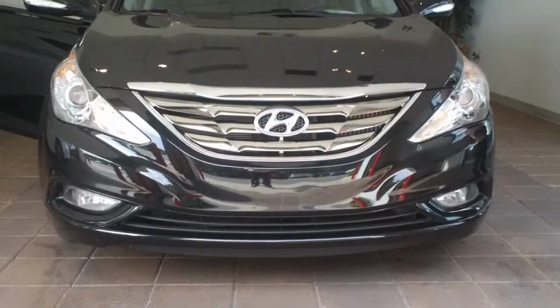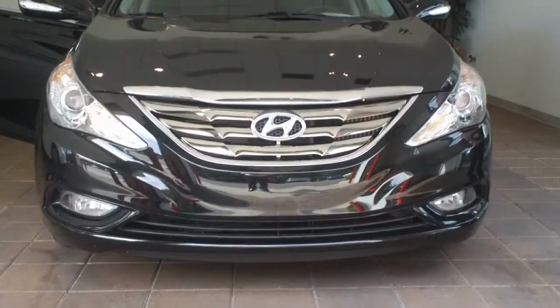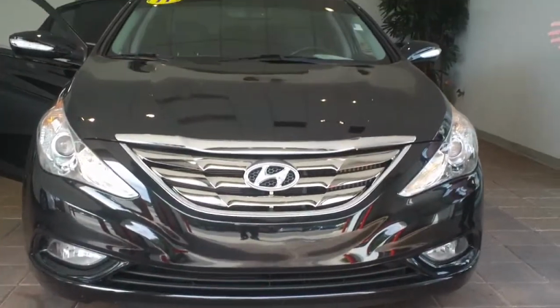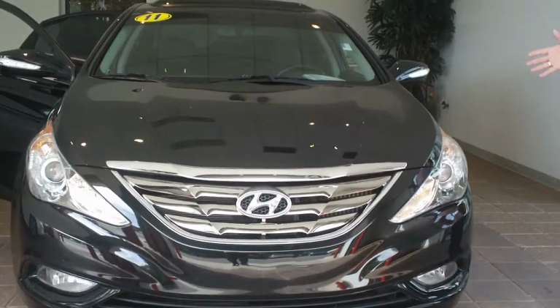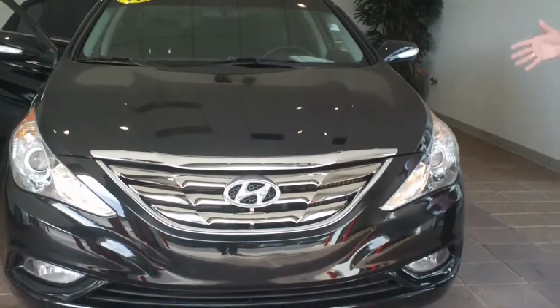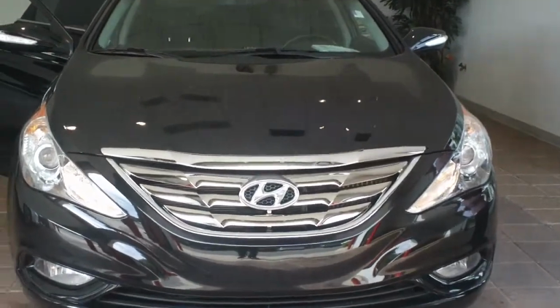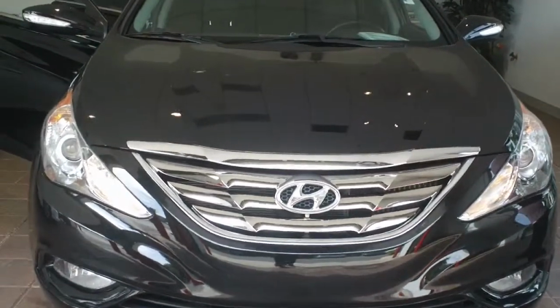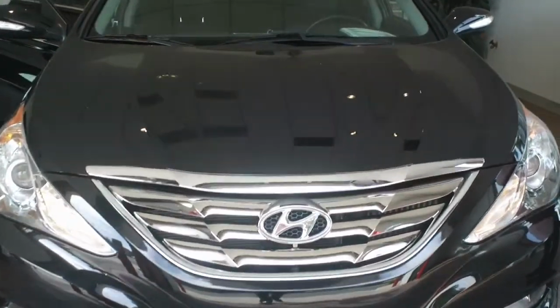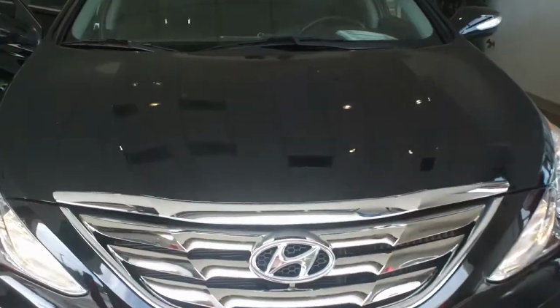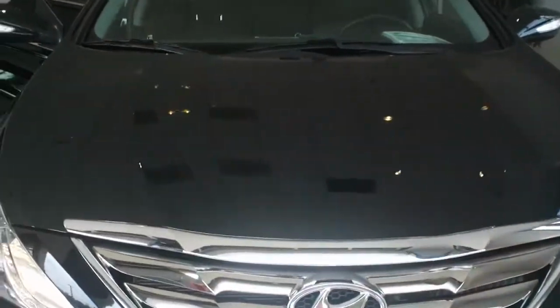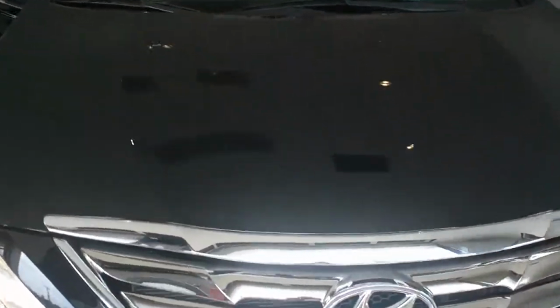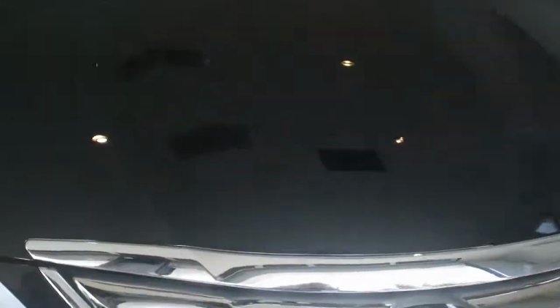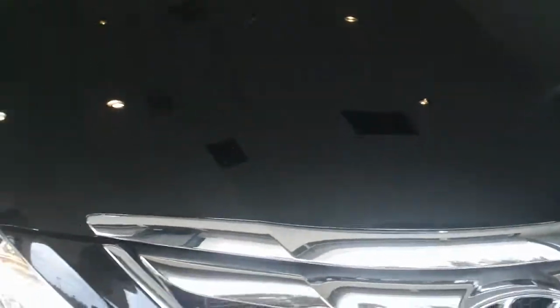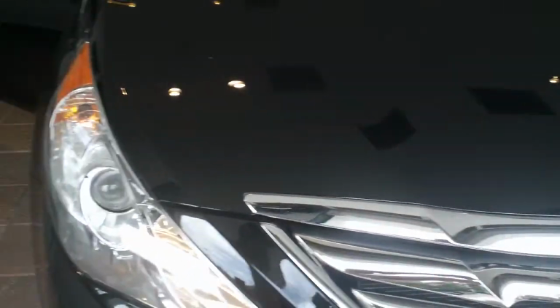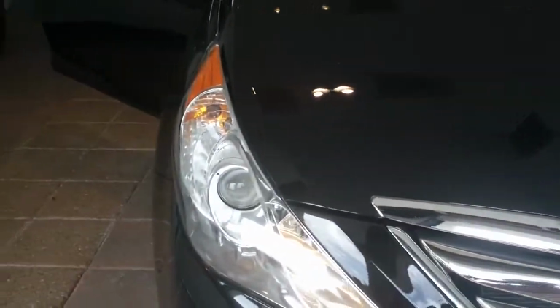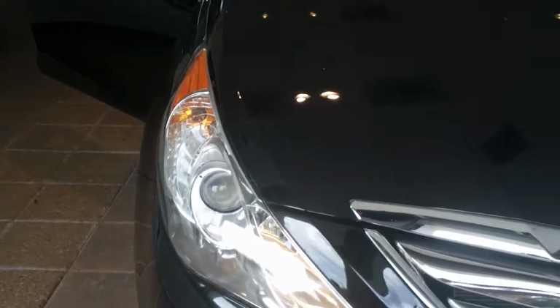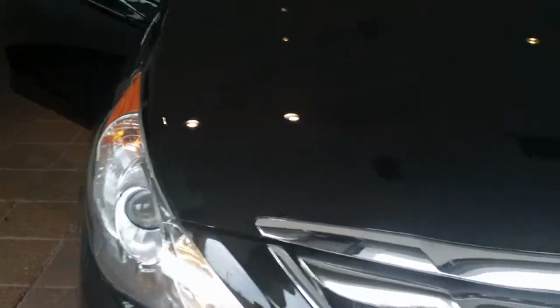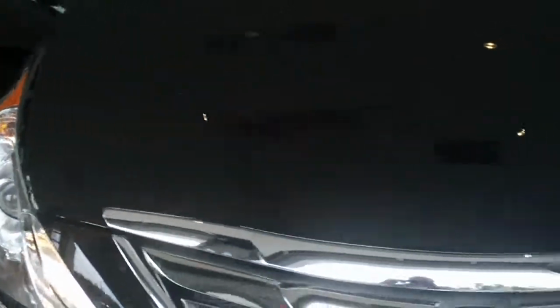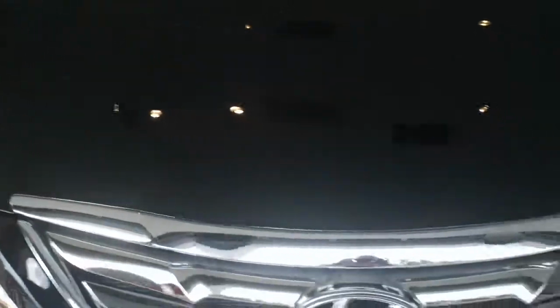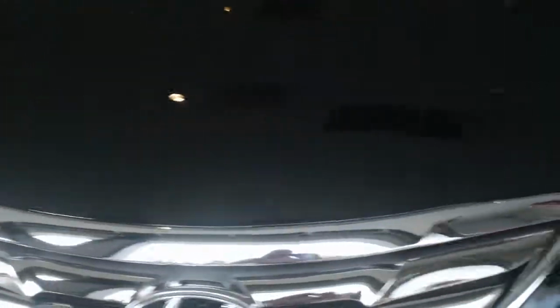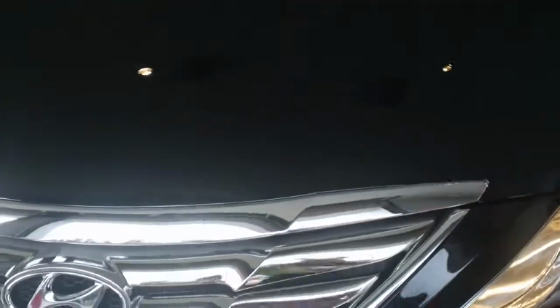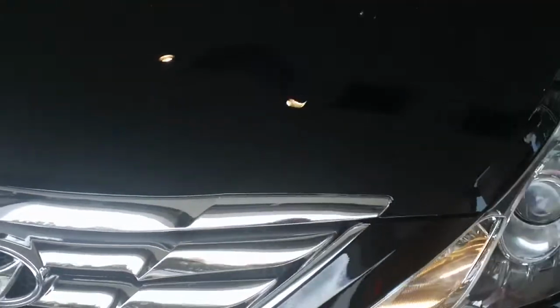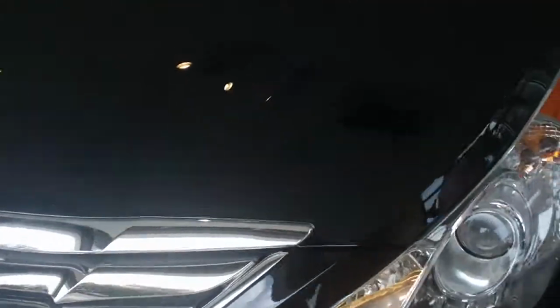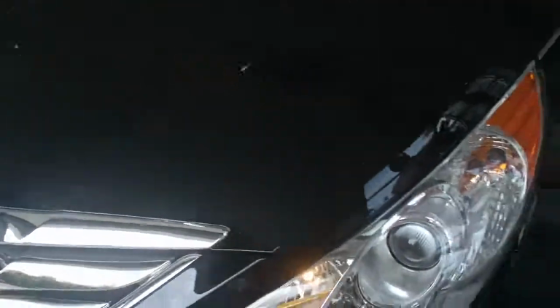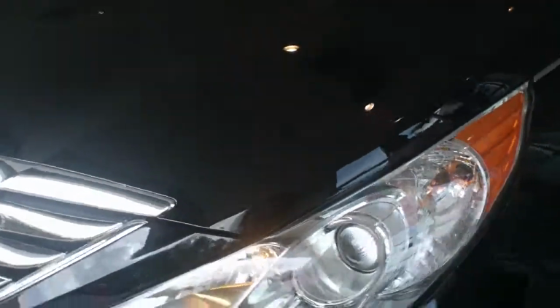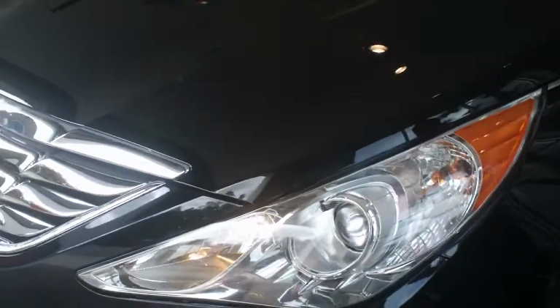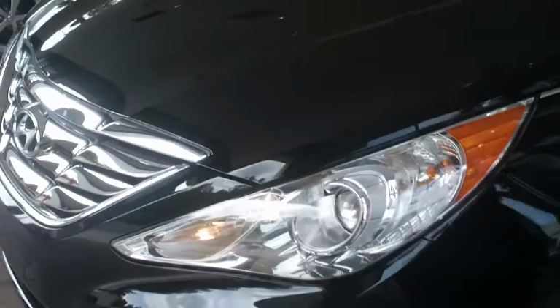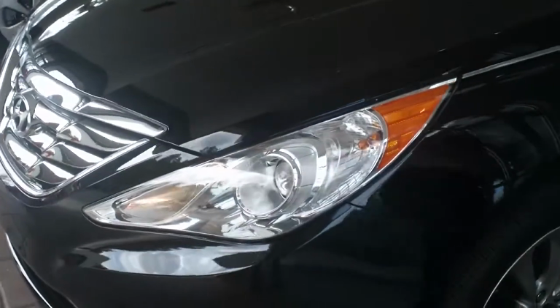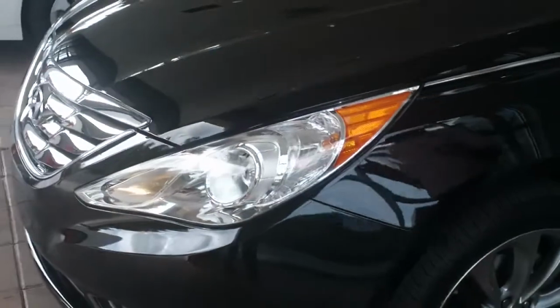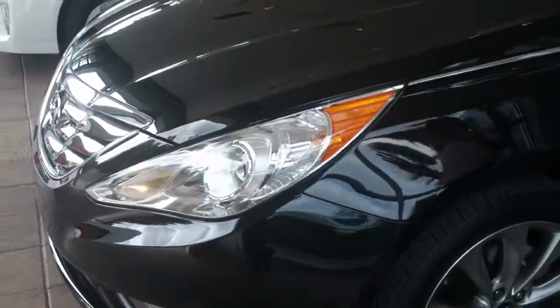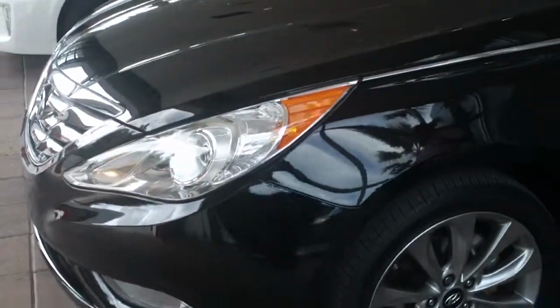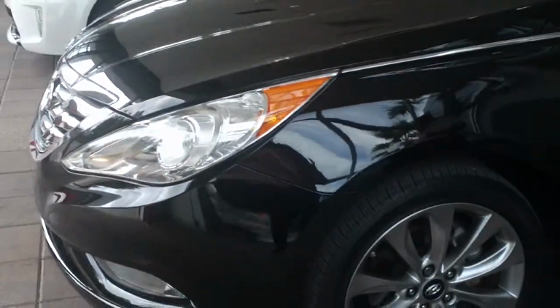We're doing a video of the car and we're going to show you inside and out to show you the car is very clean. As you can see from the bumper and the hood, there's no scratches, no dings, no dents. The car stands tall.